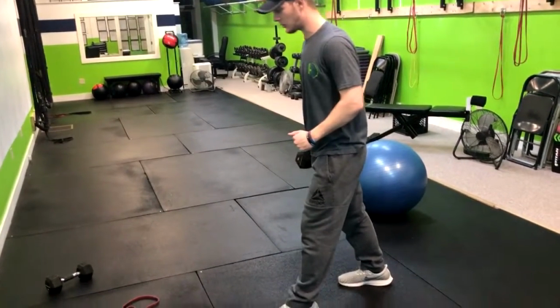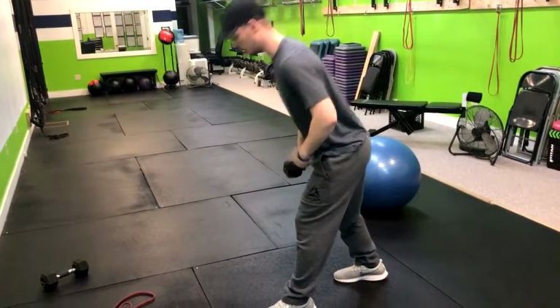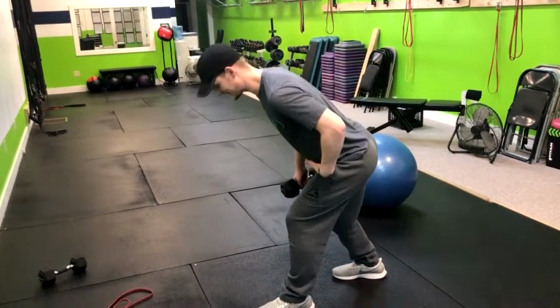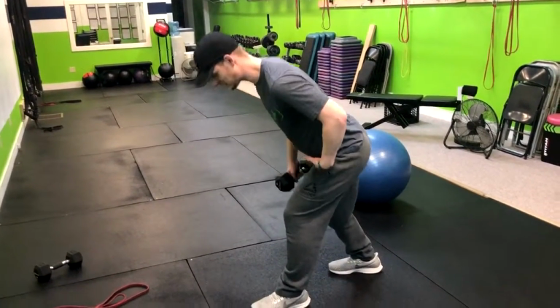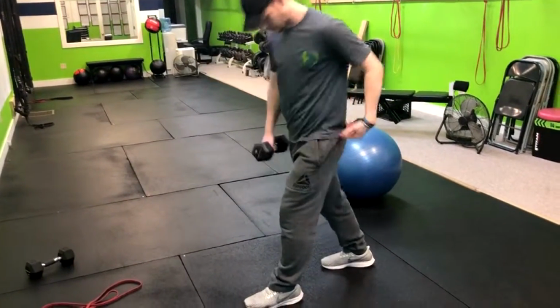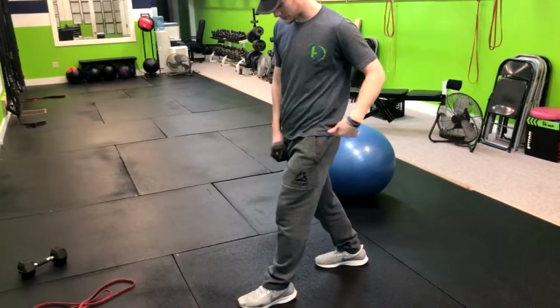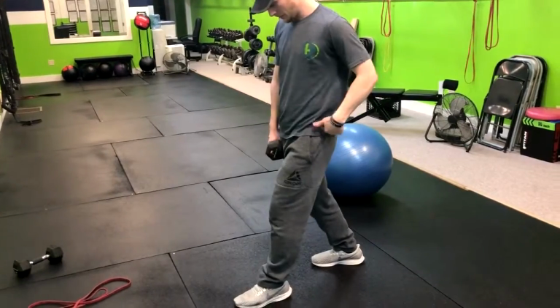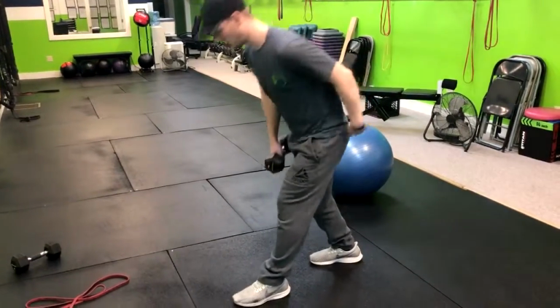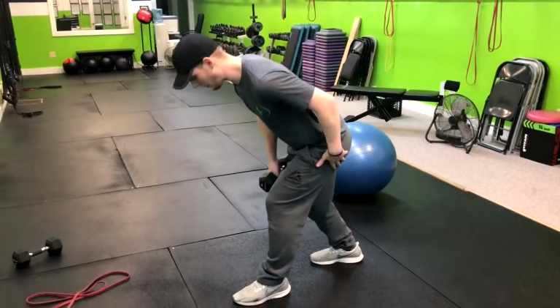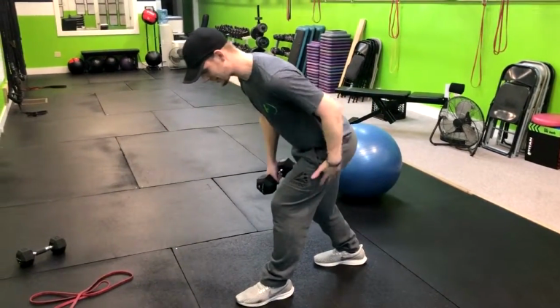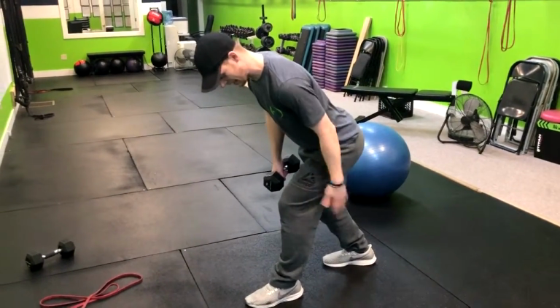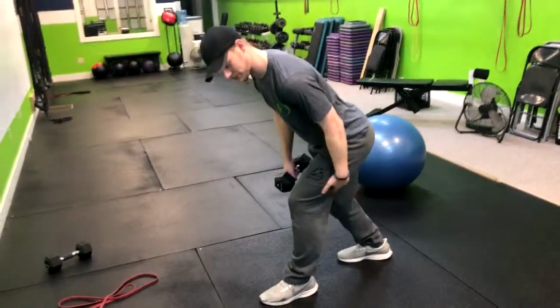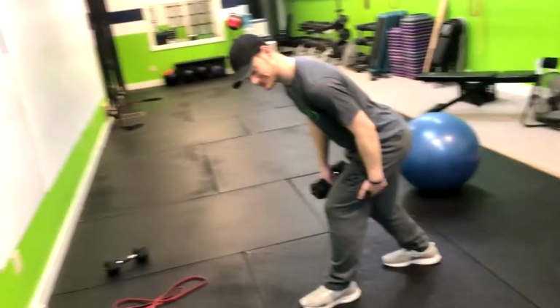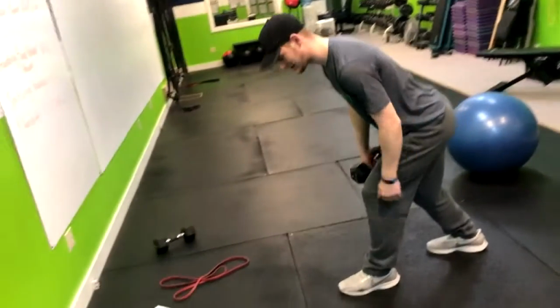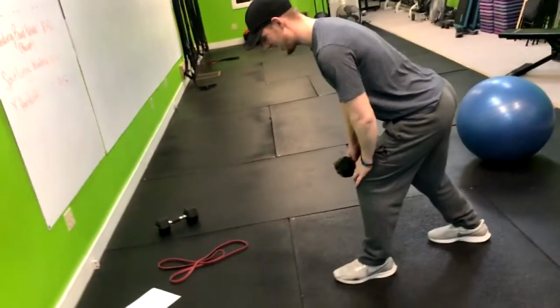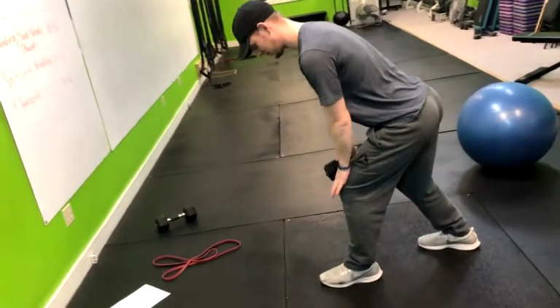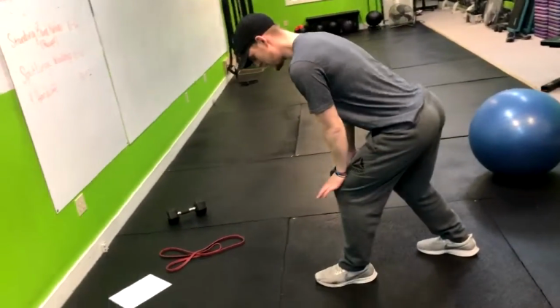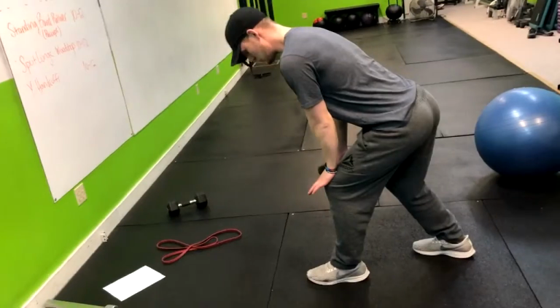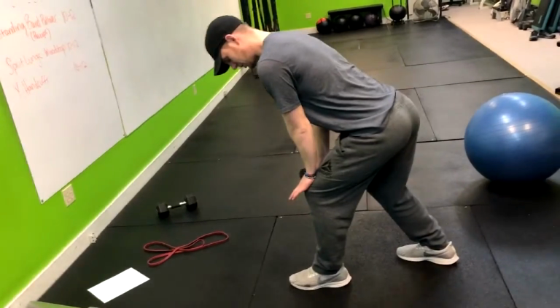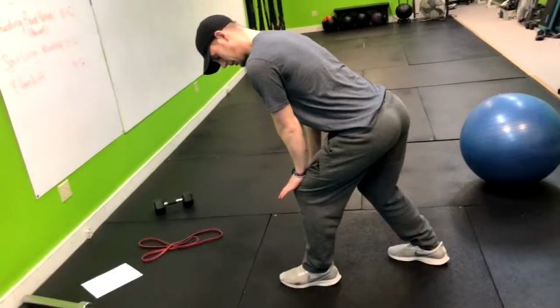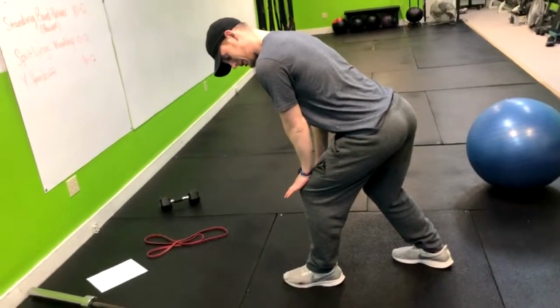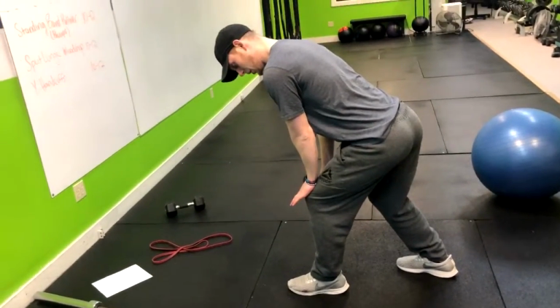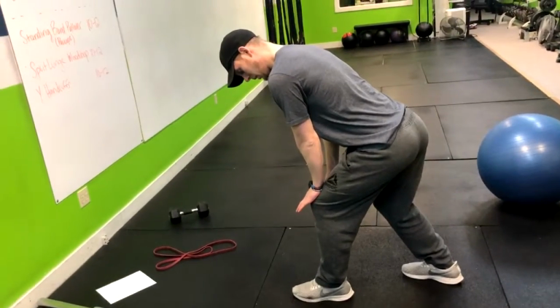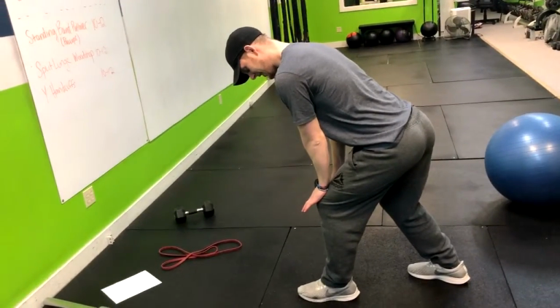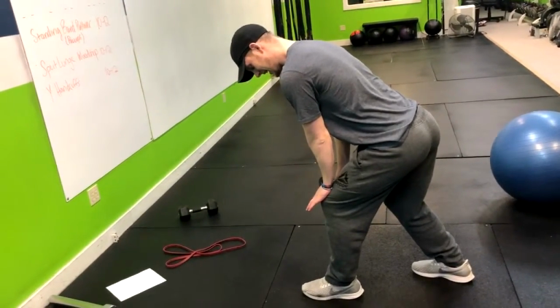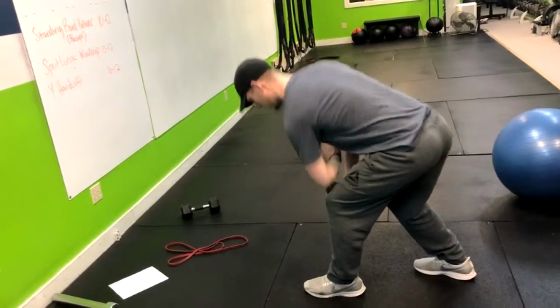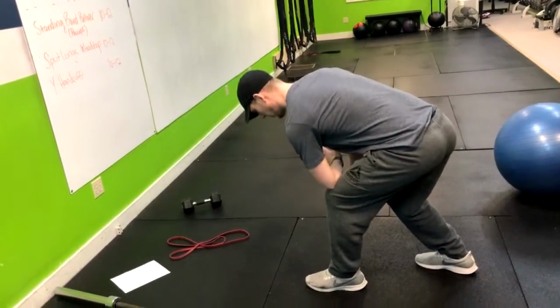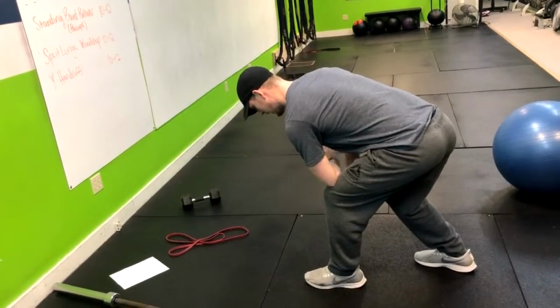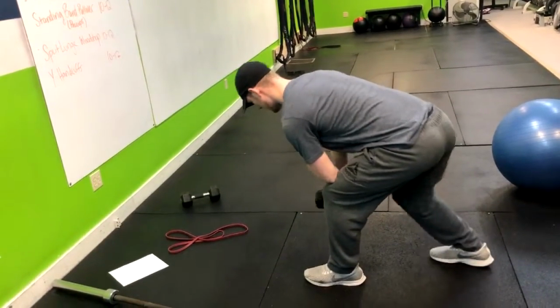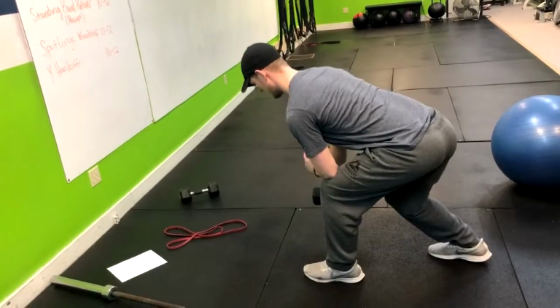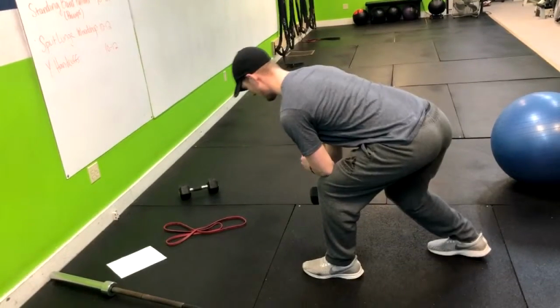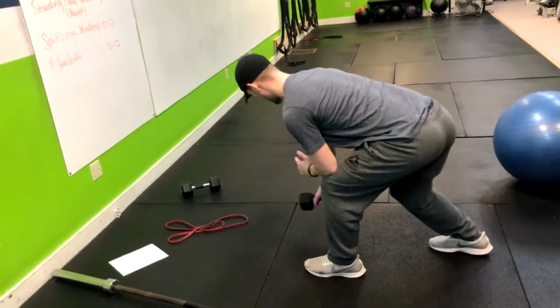Now hinge back into your hips — think butt to the back wall behind you. You might even feel a stretch in that hamstring. You can choose to support yourself with the knee here, keeping the back straight.